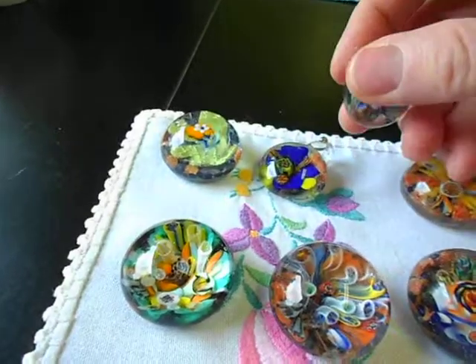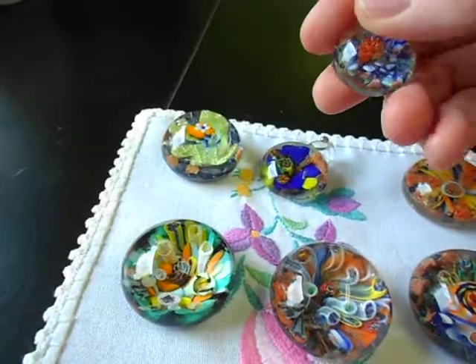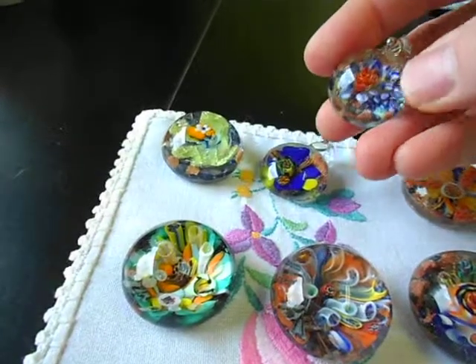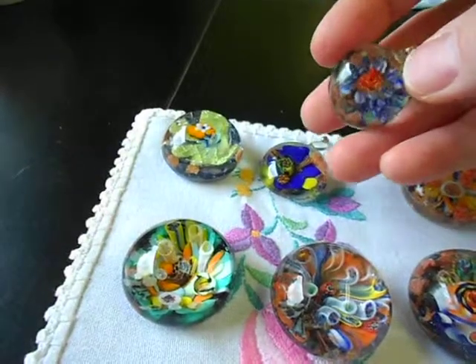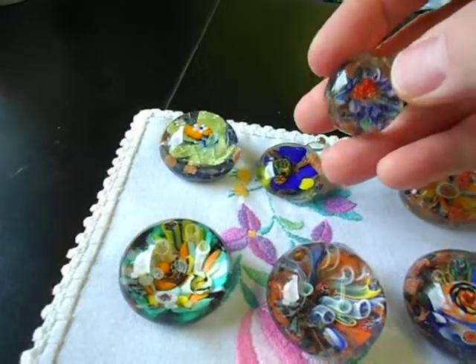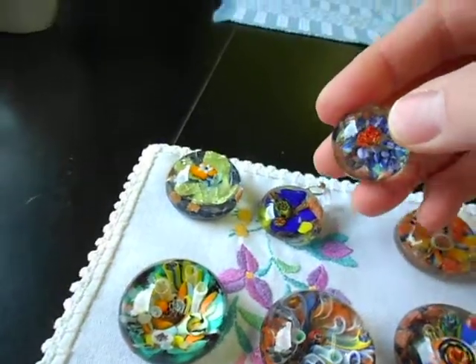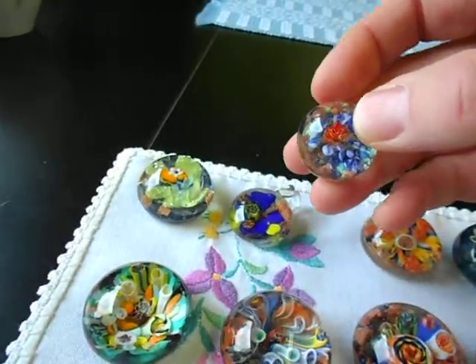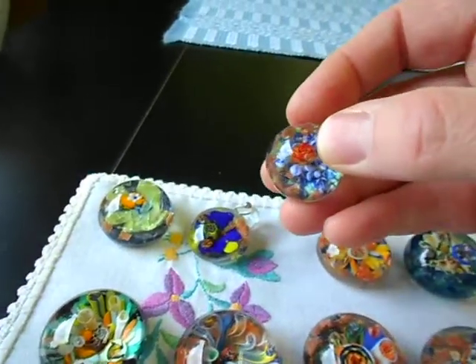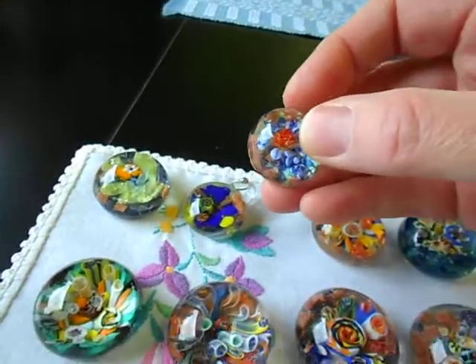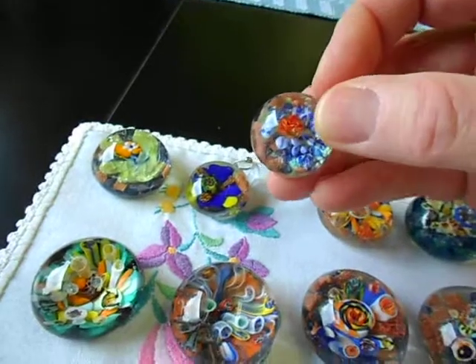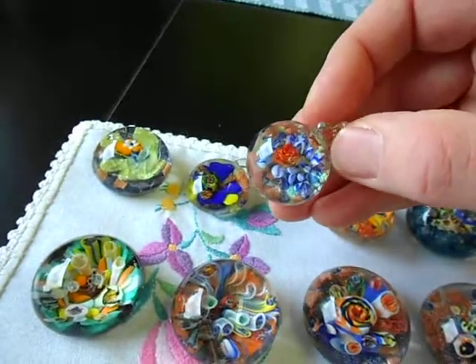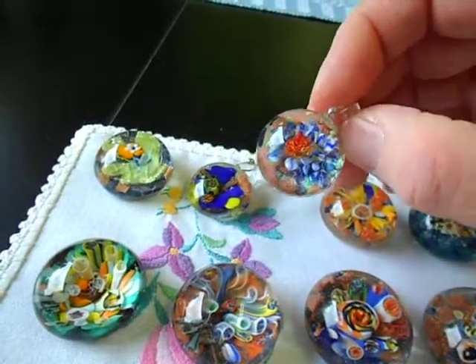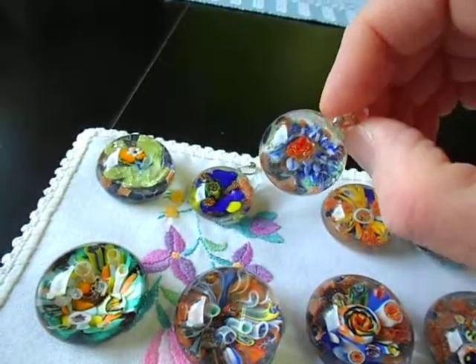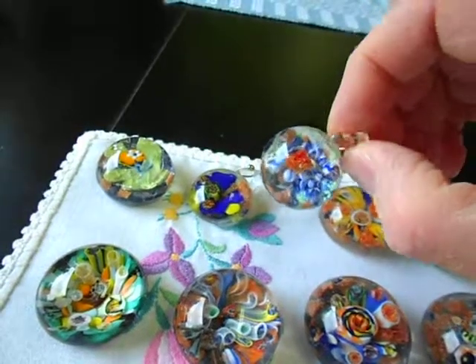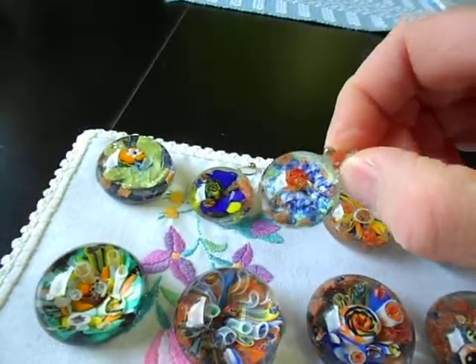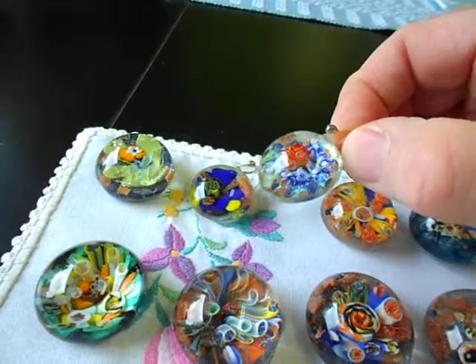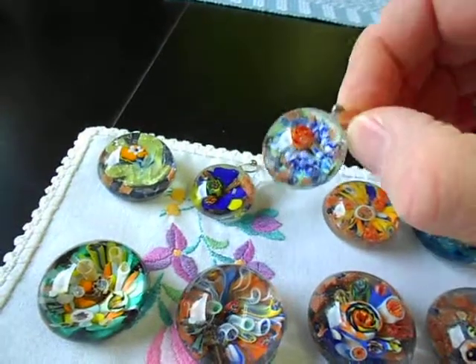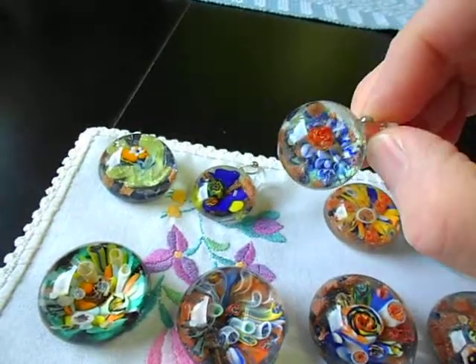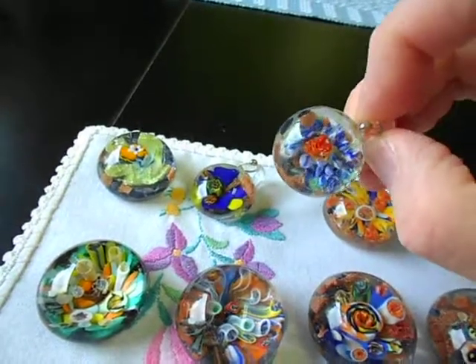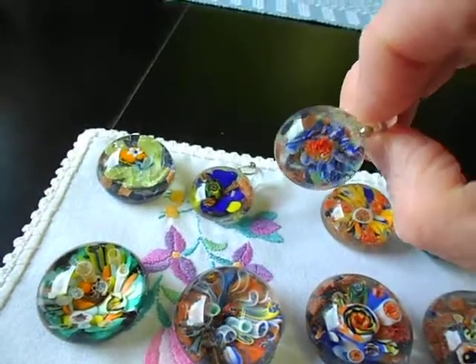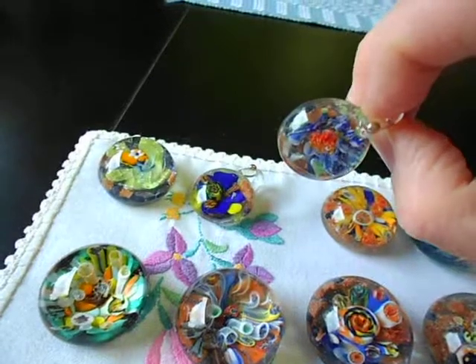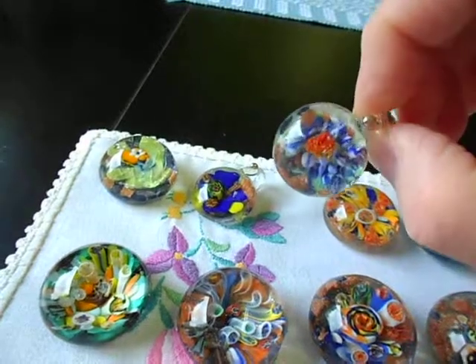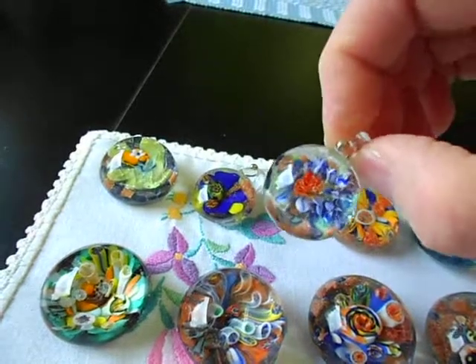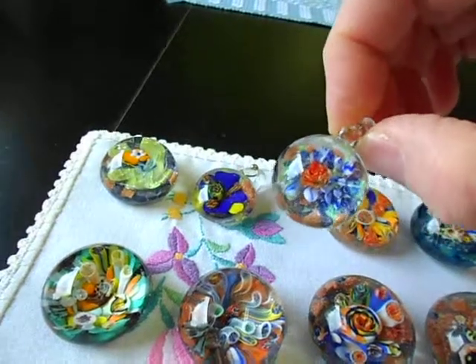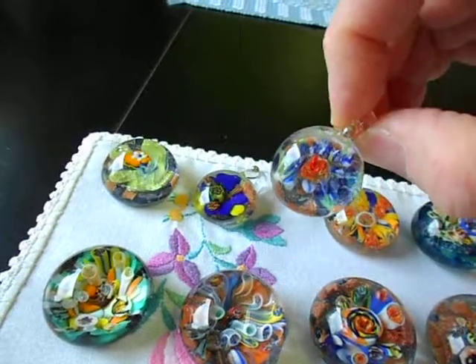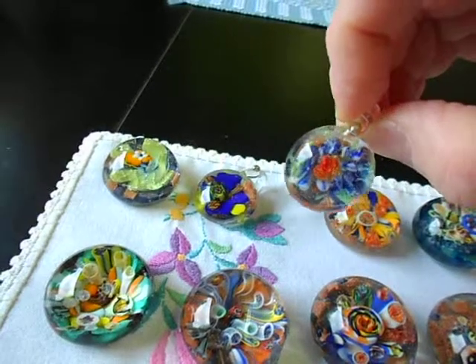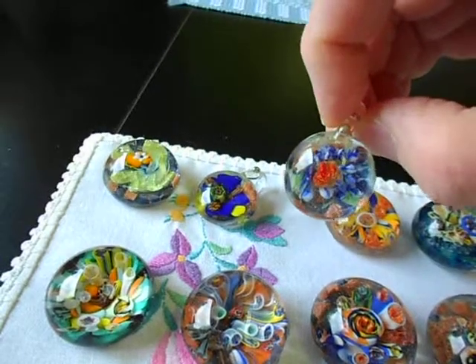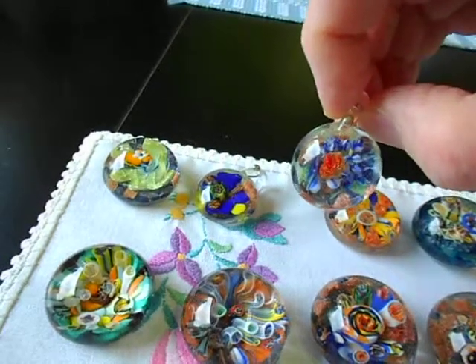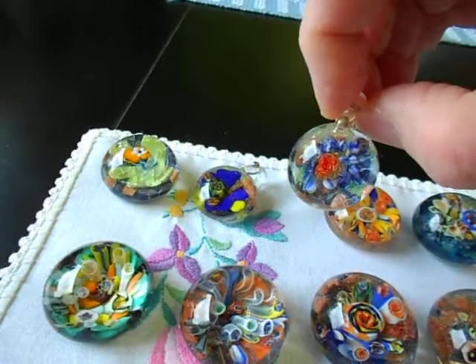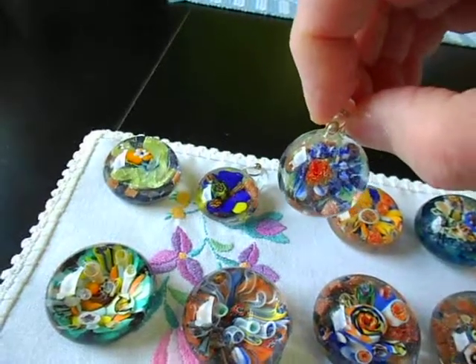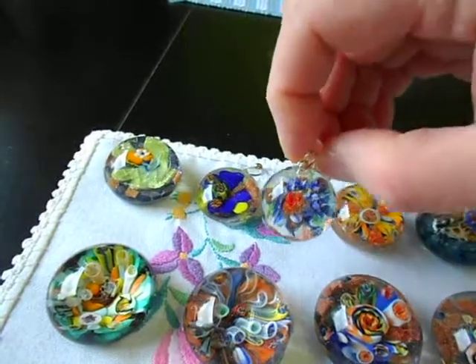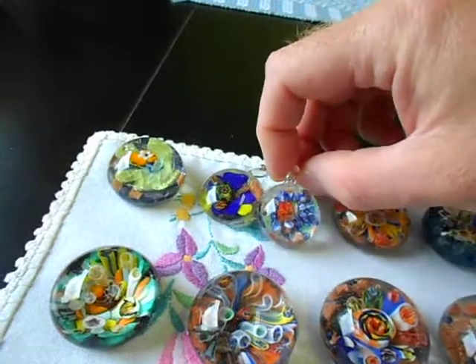This one here — I keep trying and trying and trying to make these anemone tentacles and I just can't do it. One of these days I will finally succeed. But this makes for a cute little pendant nonetheless, with an interesting frilly cane in the middle.